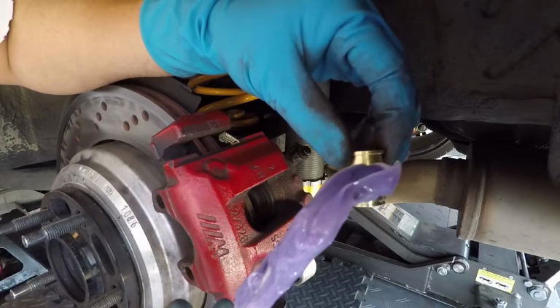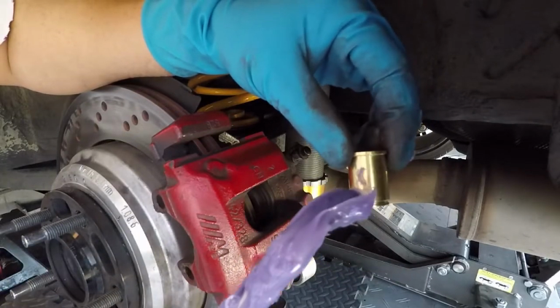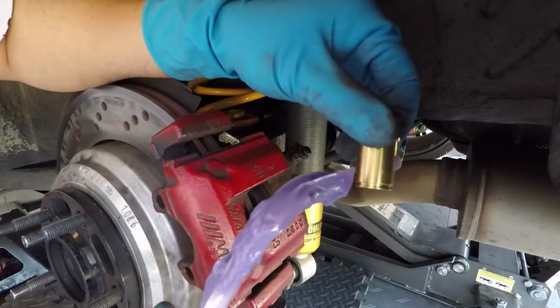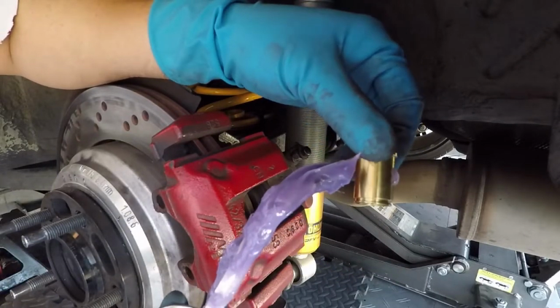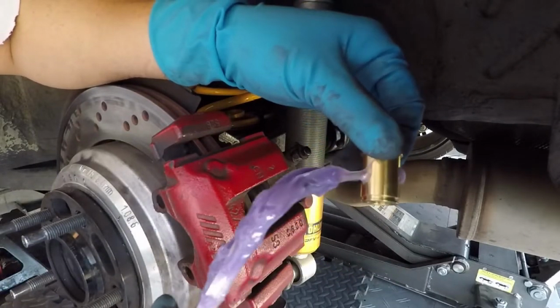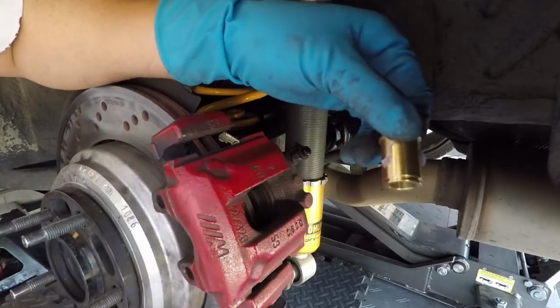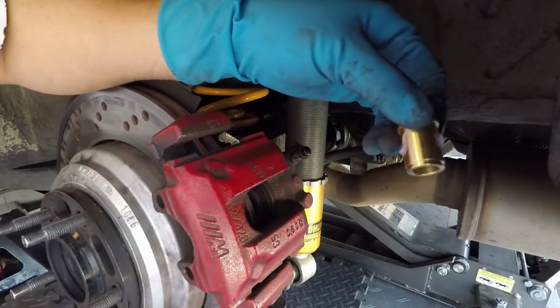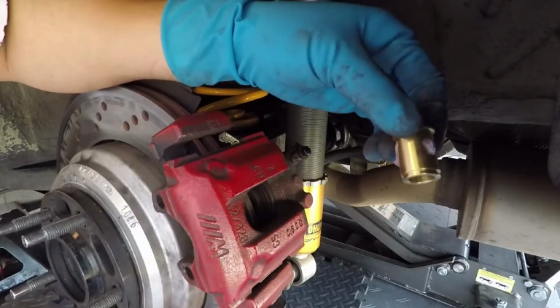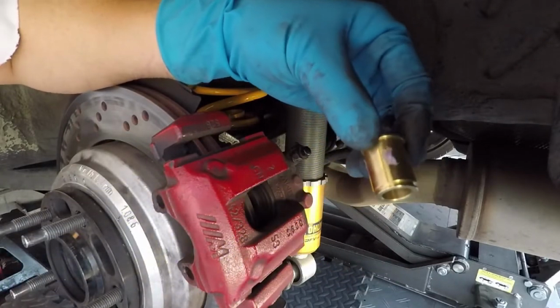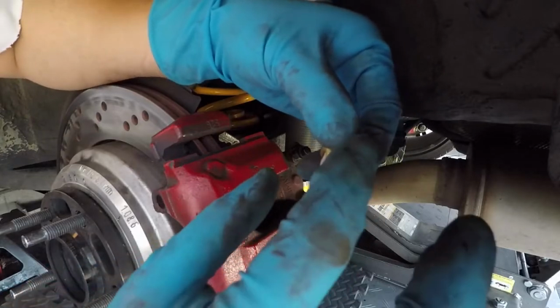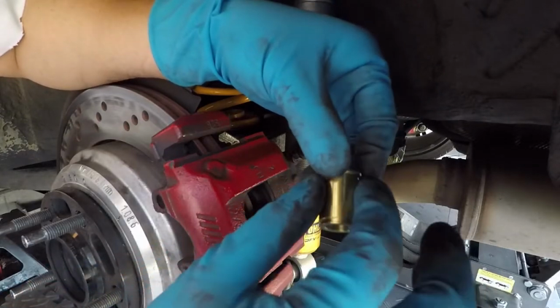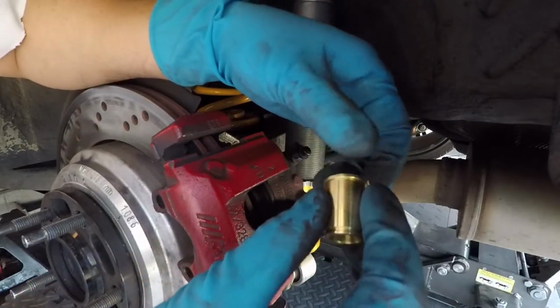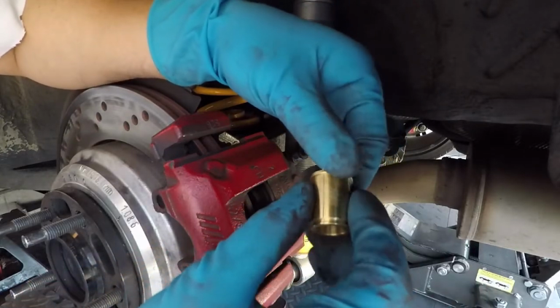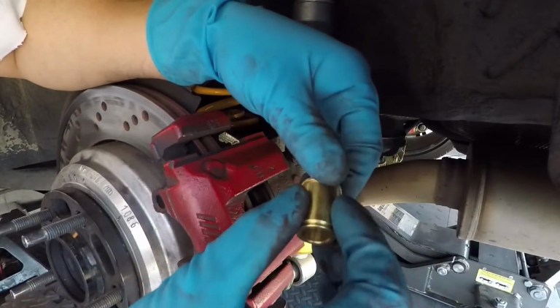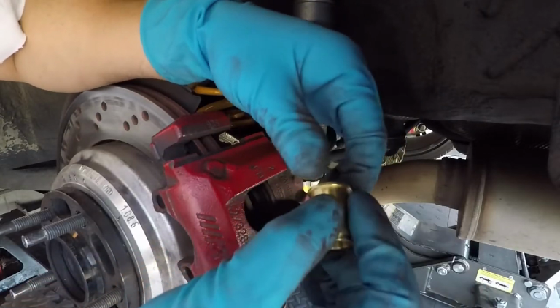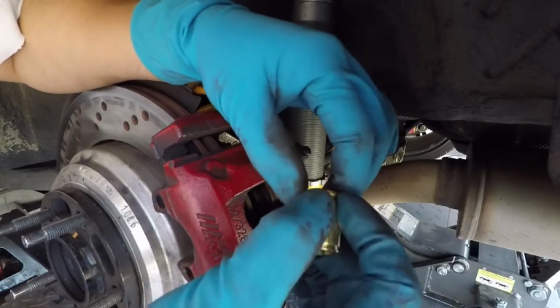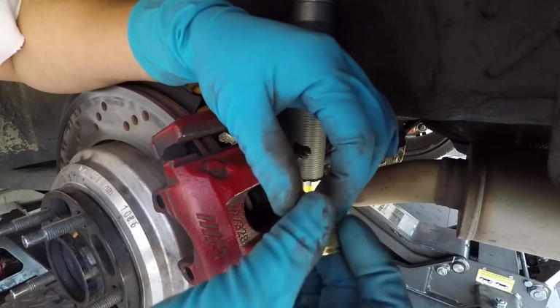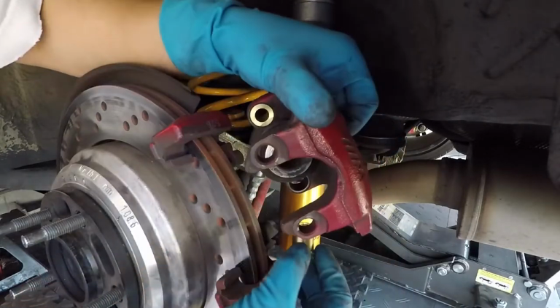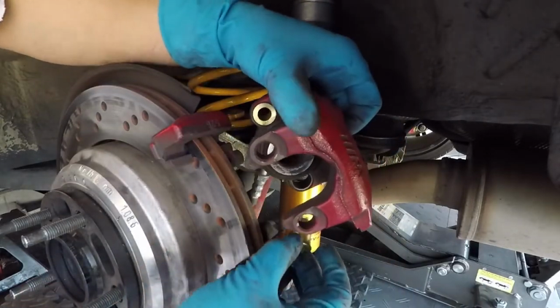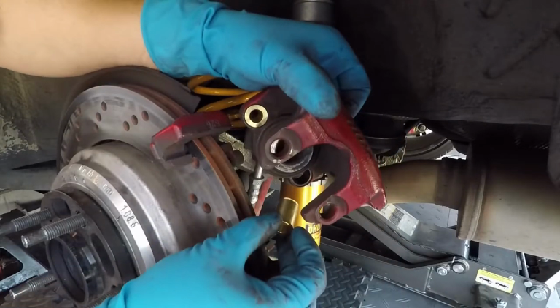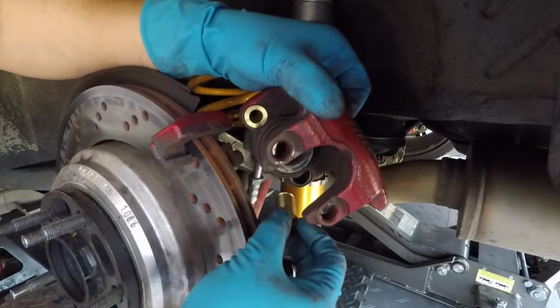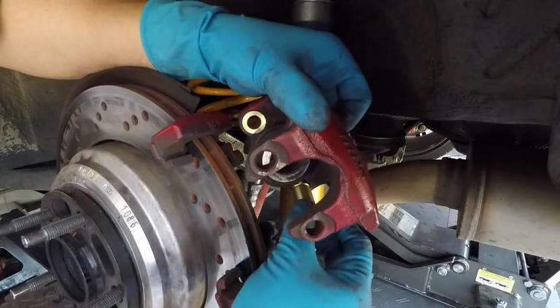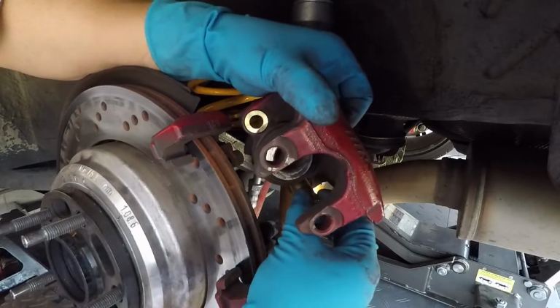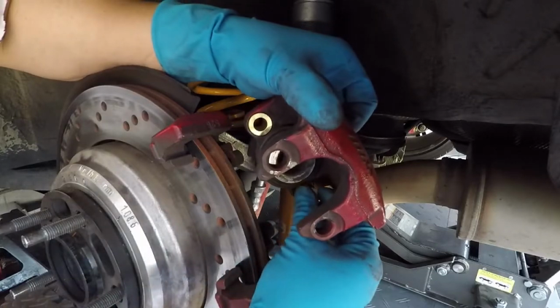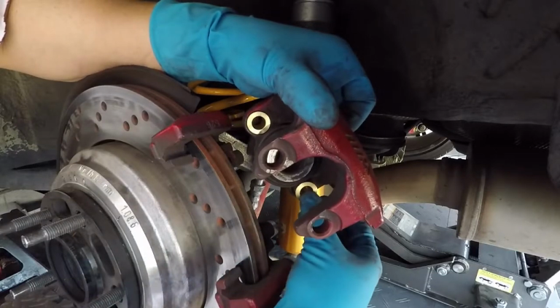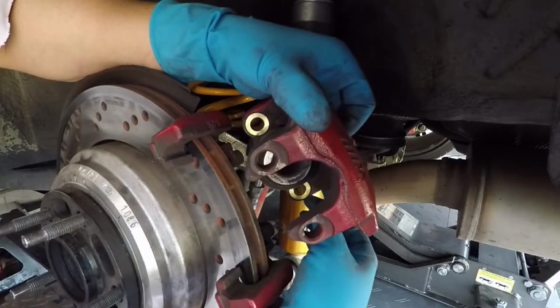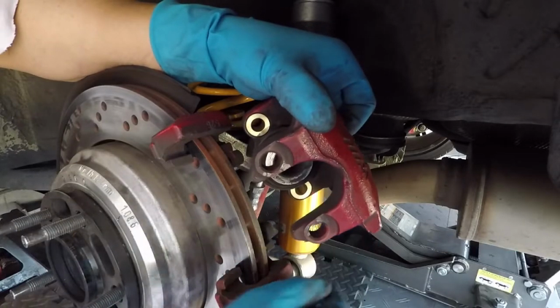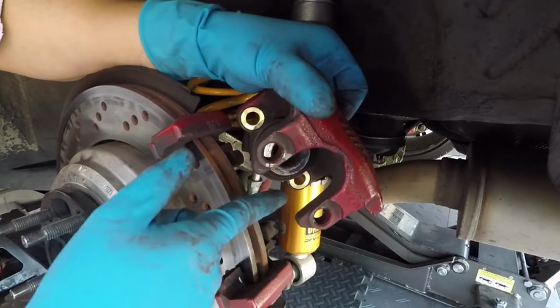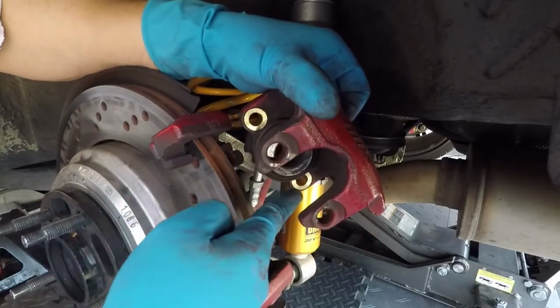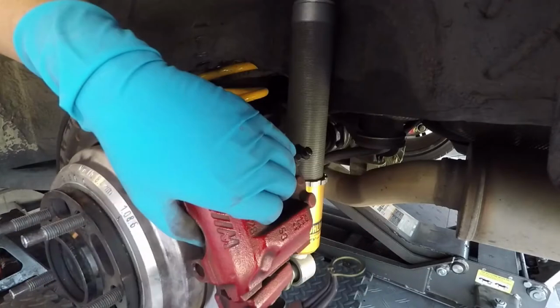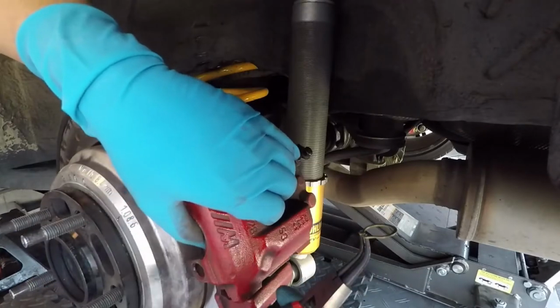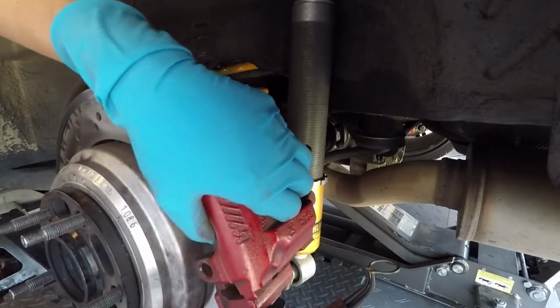Now we're going to install the one on the other side — same process. A little bit of lube for the bushings, it goes in smoothly, flush, then install the circlip.